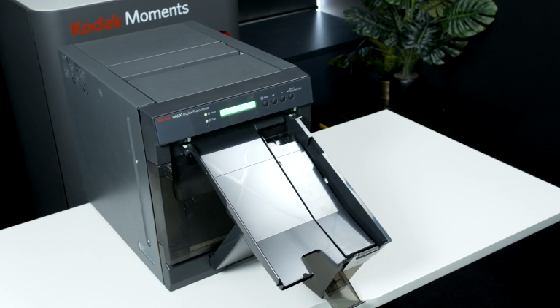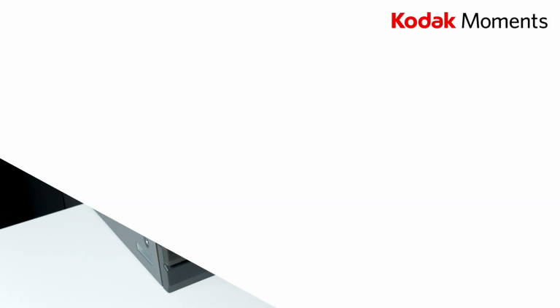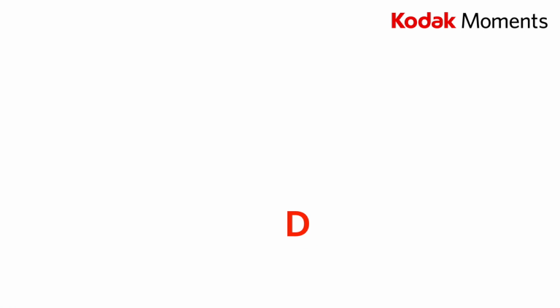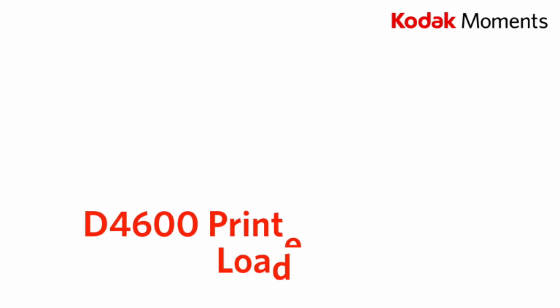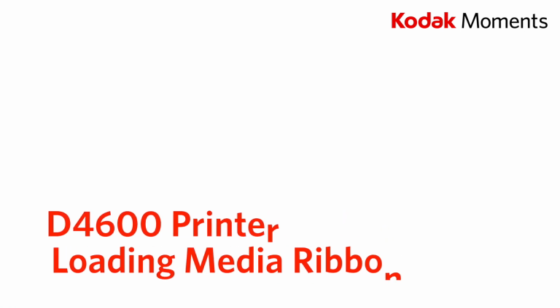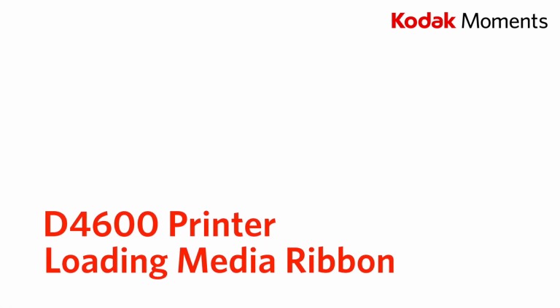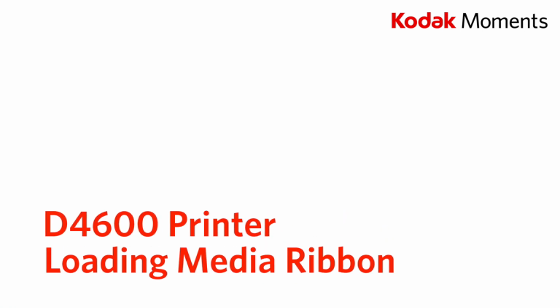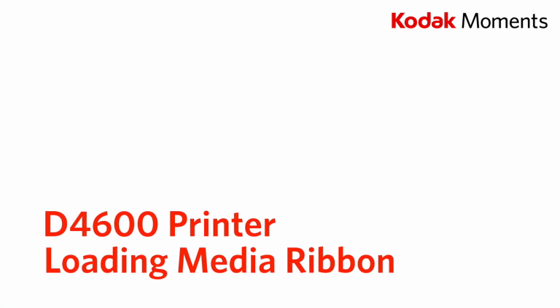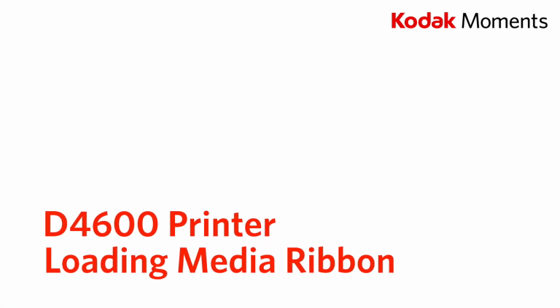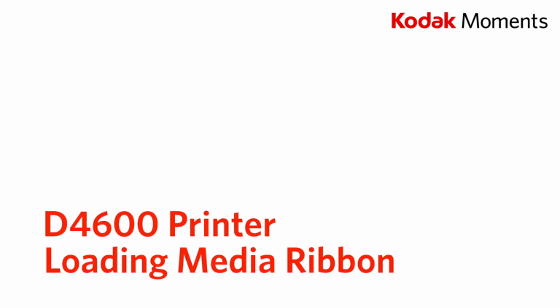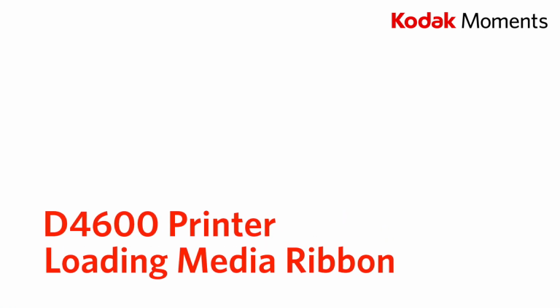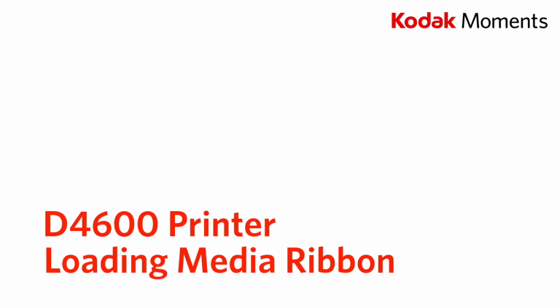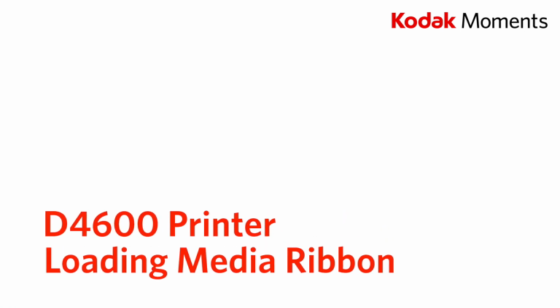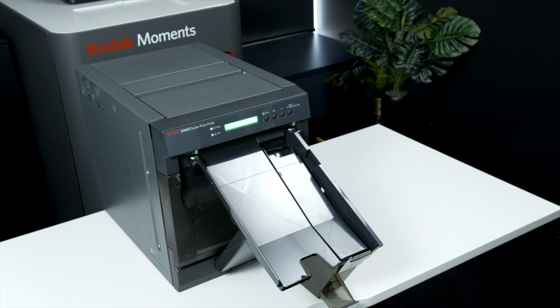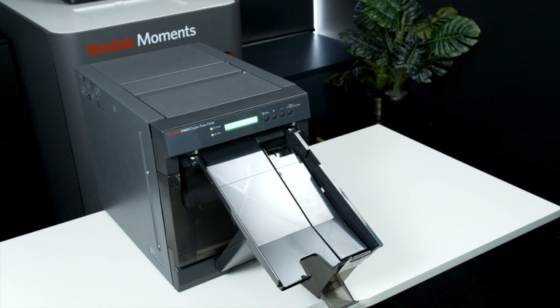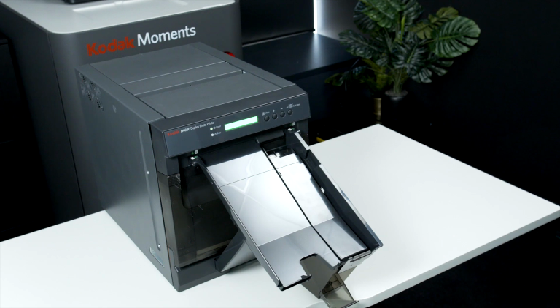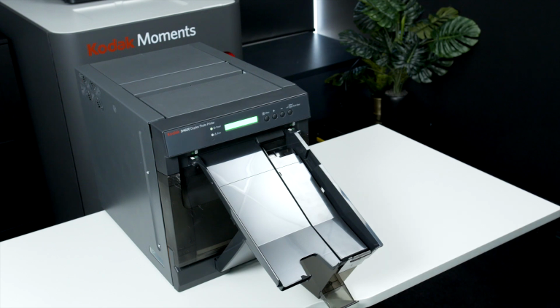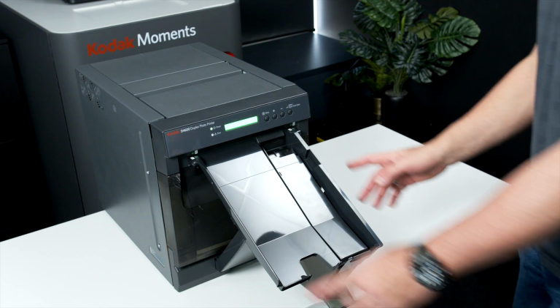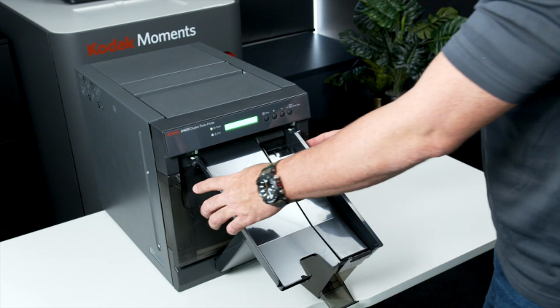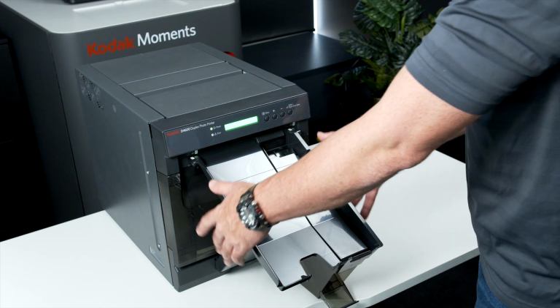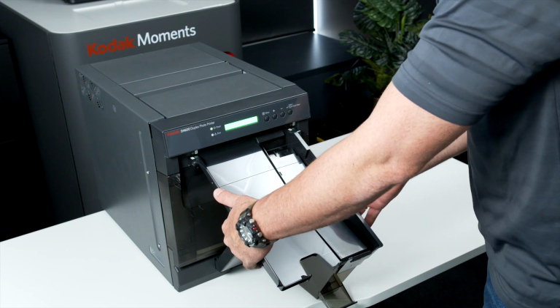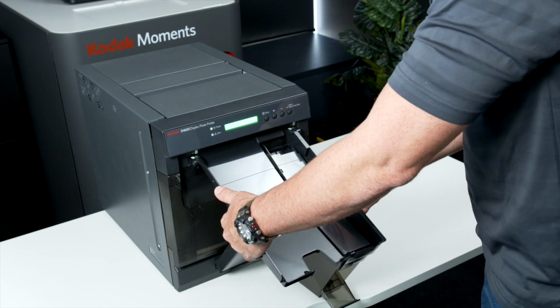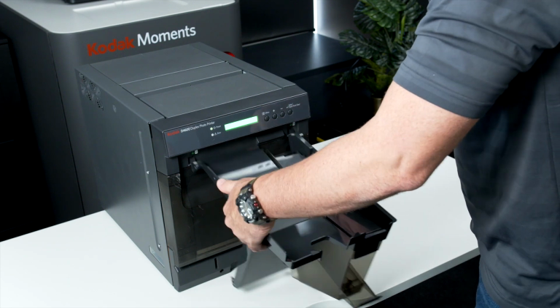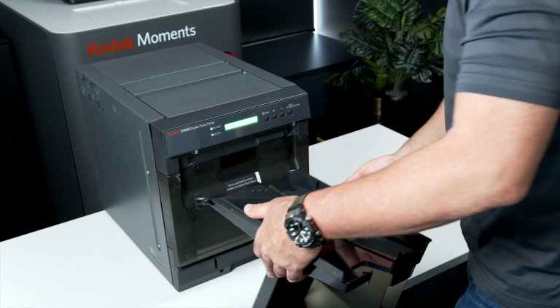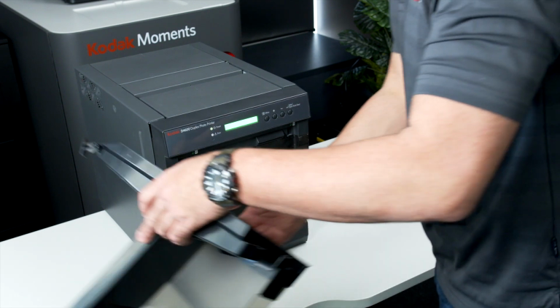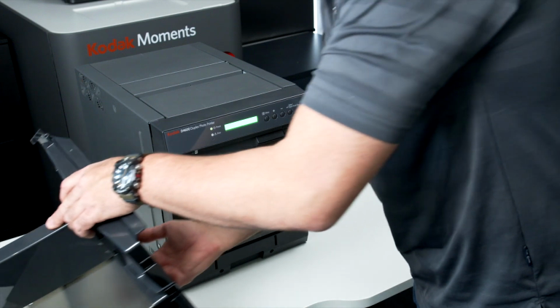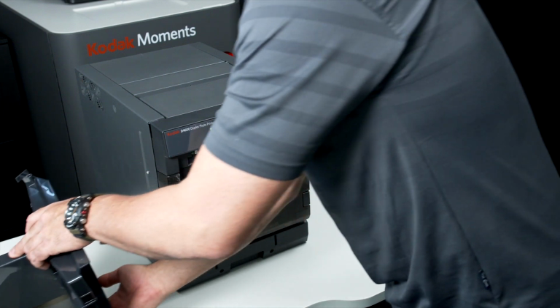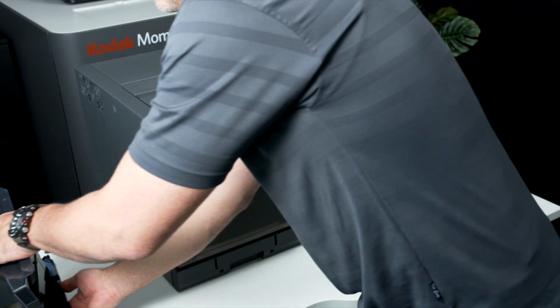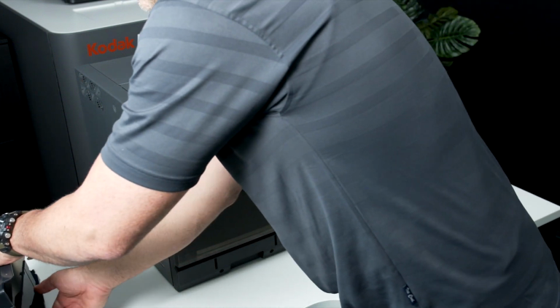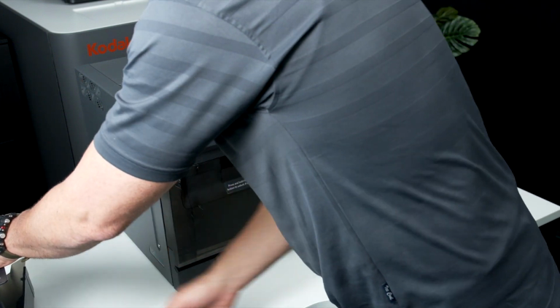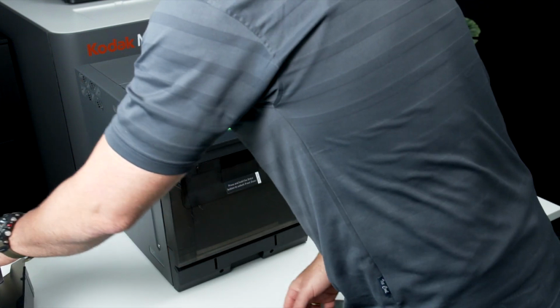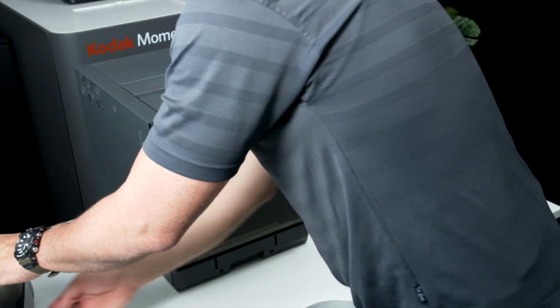This video will demonstrate how to load ribbon media into a D4600 printer. Remove the exit tray located in the centre of the printer by lowering it at an angle and pulling it out towards you.